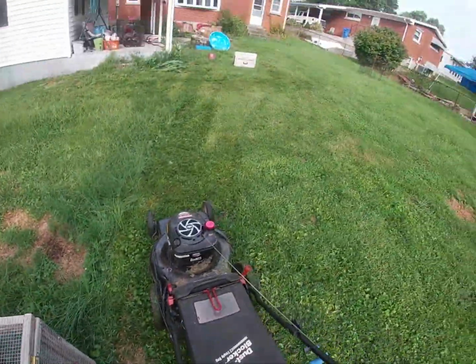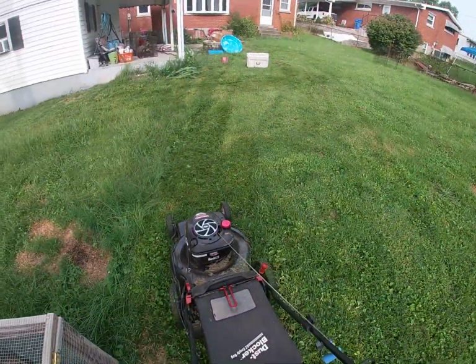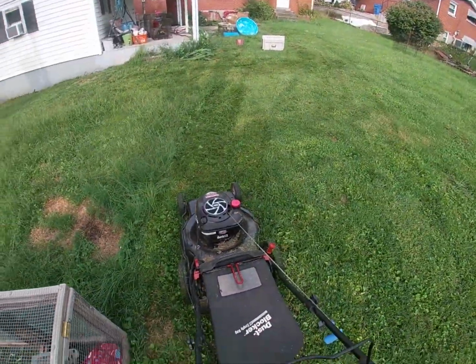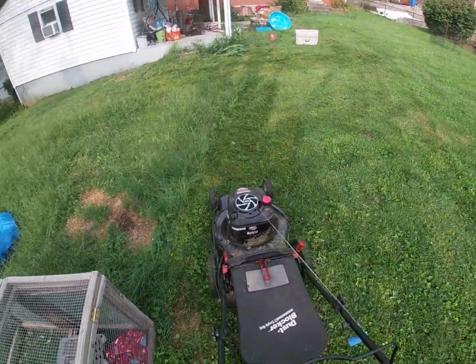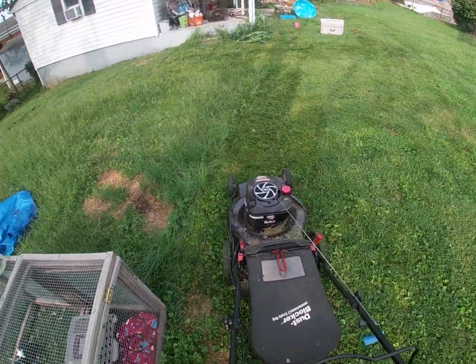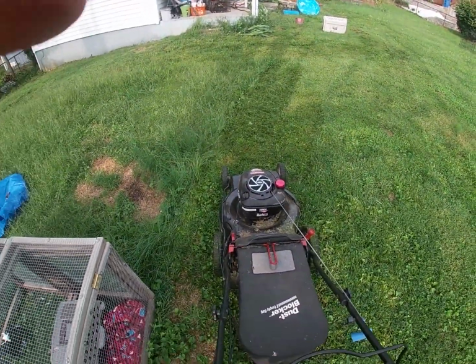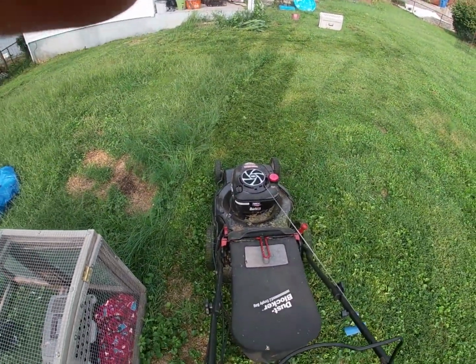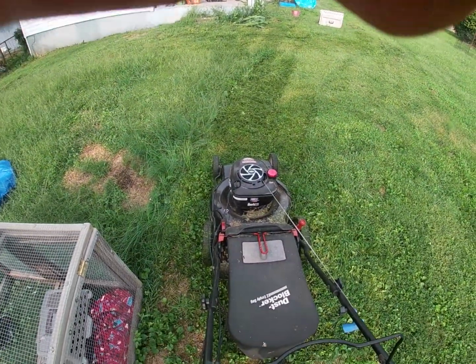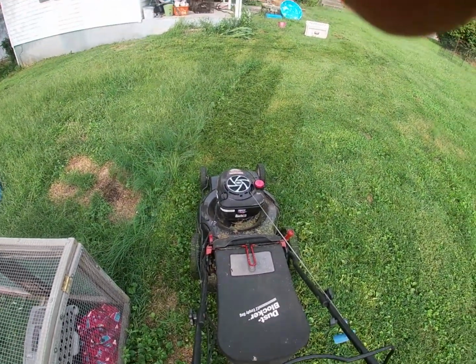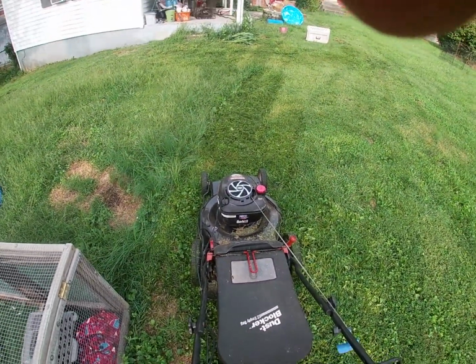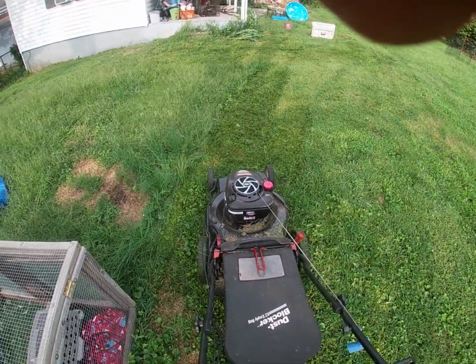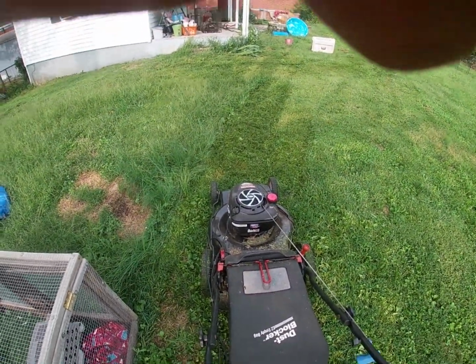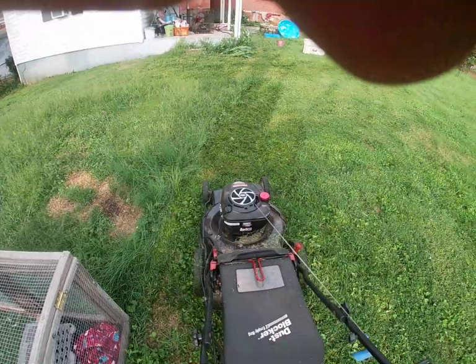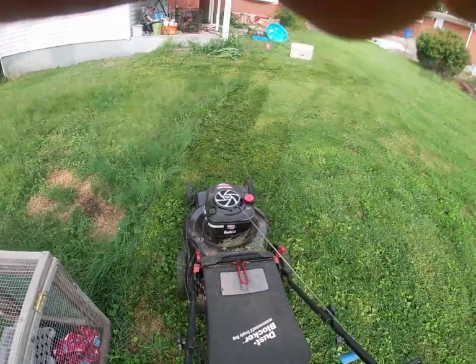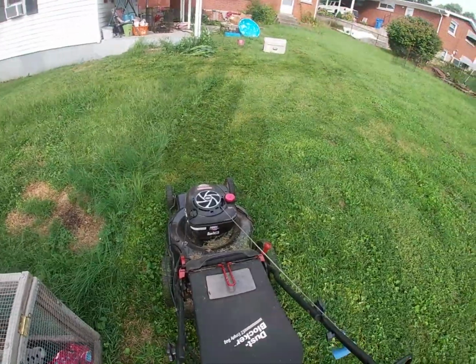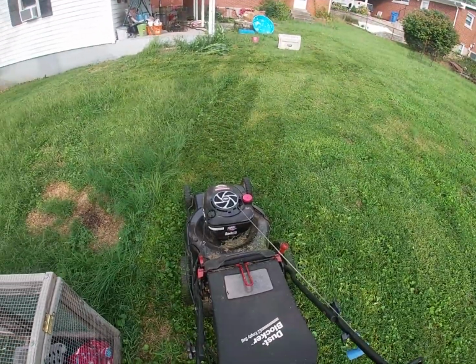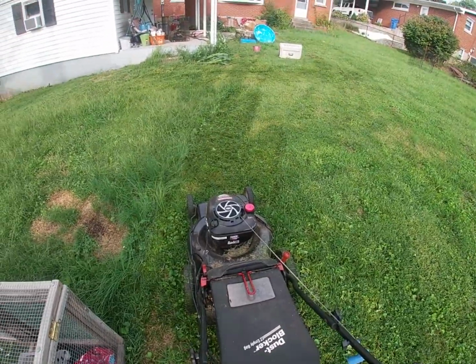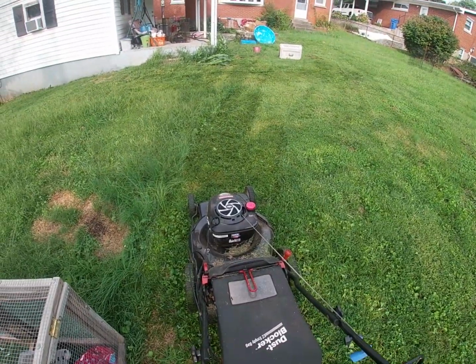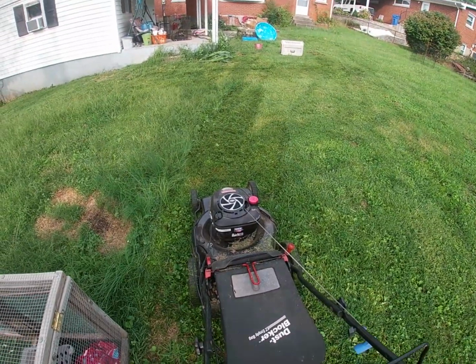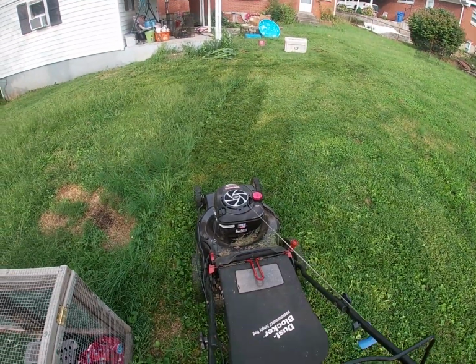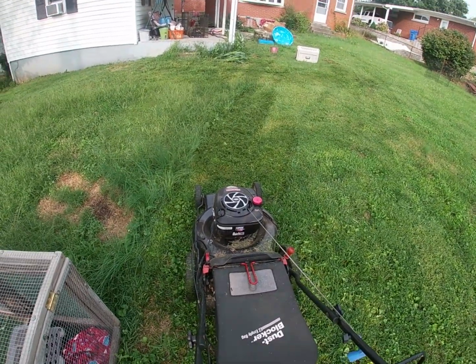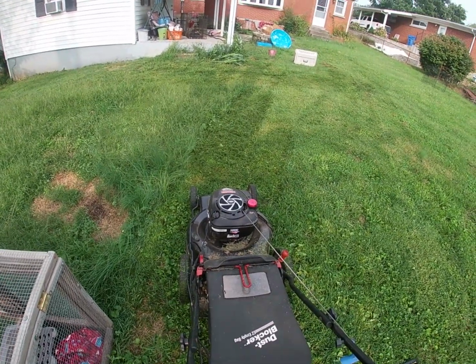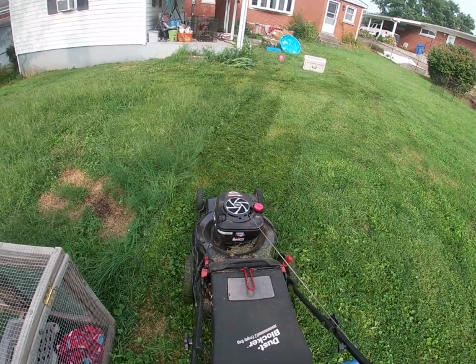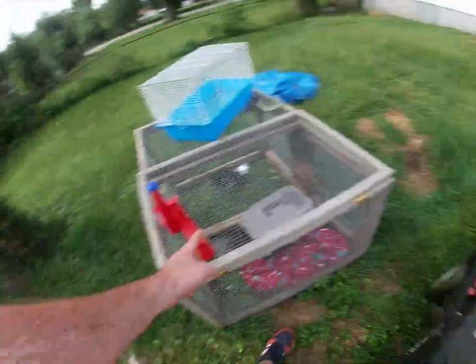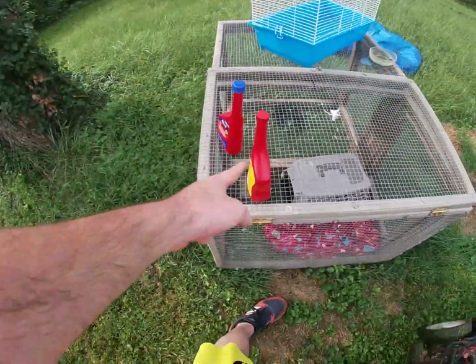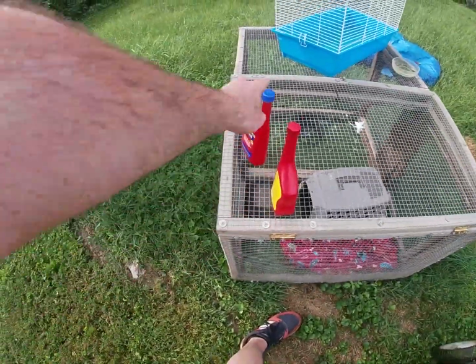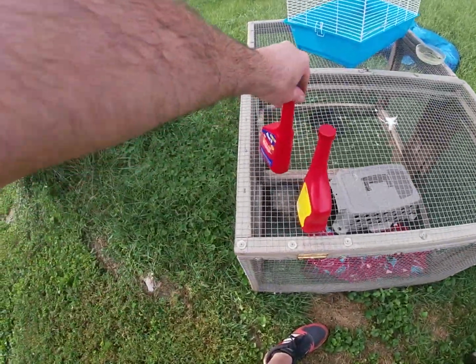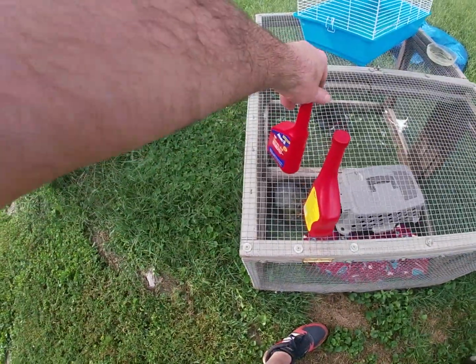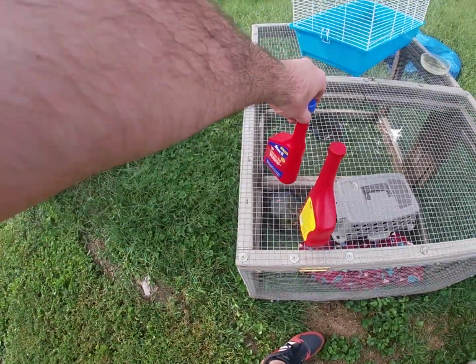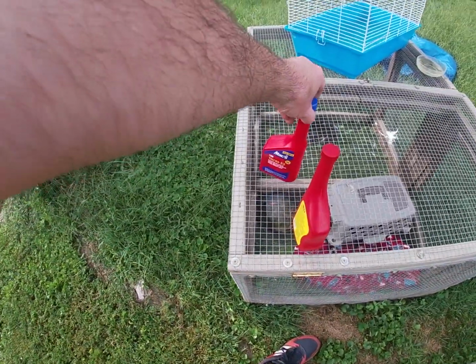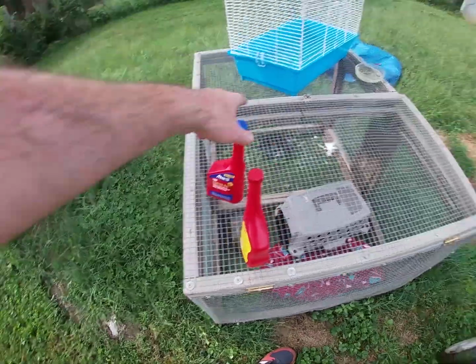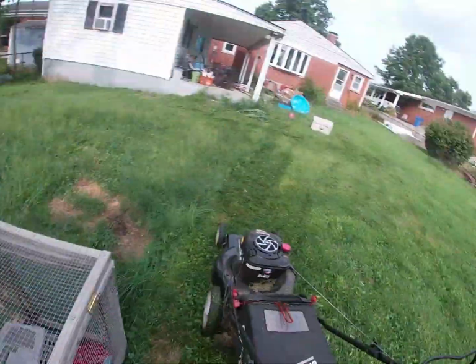Seems like it's running okay. I'm going to mow with it for a little bit and see if it continues to run, then we'll switch to the other one and see if it runs on that.